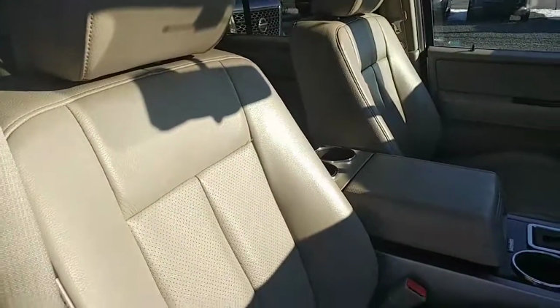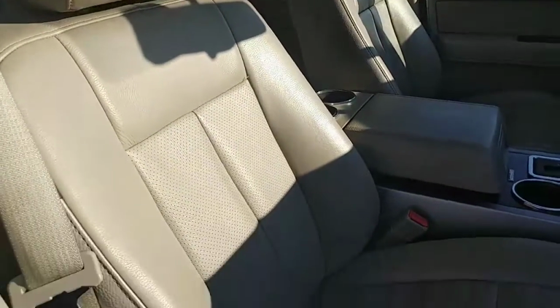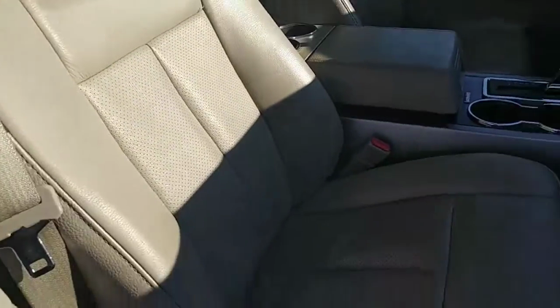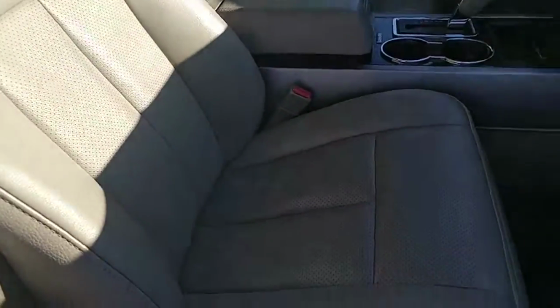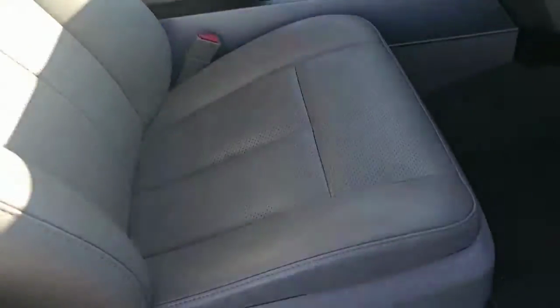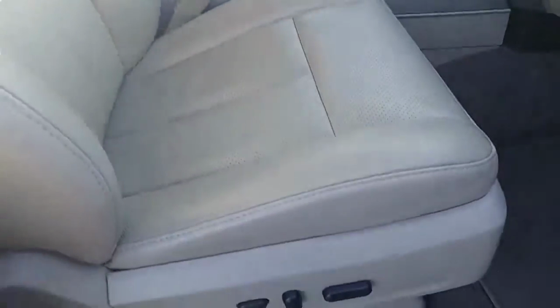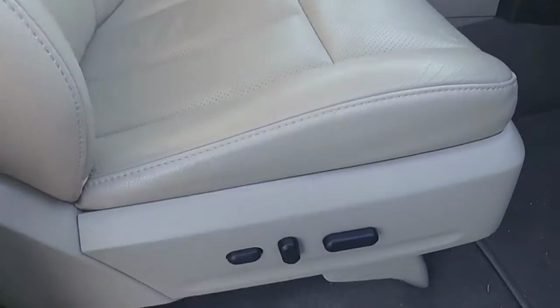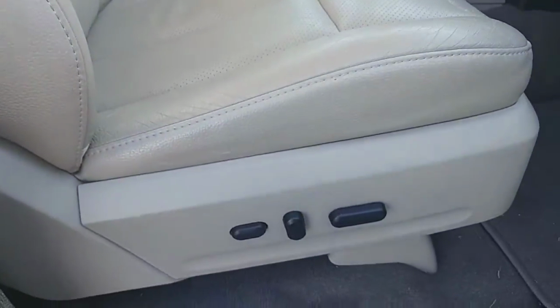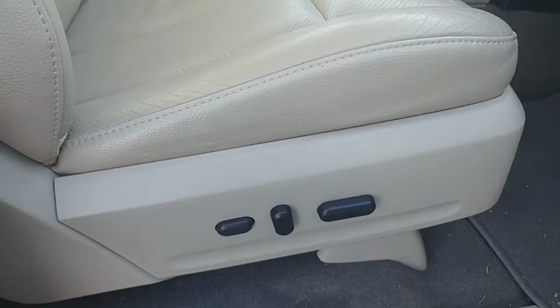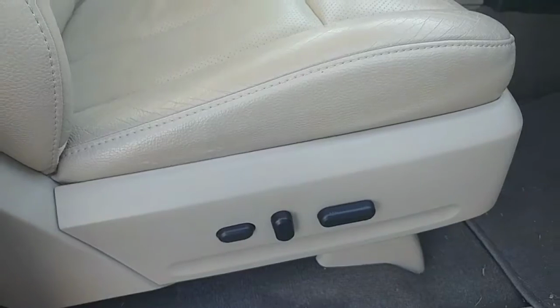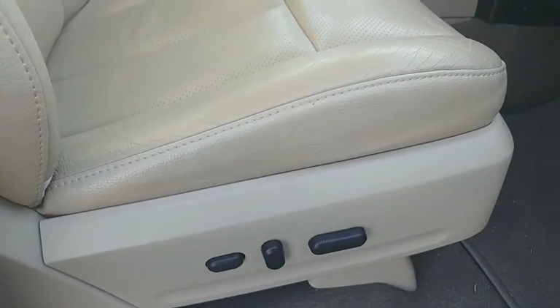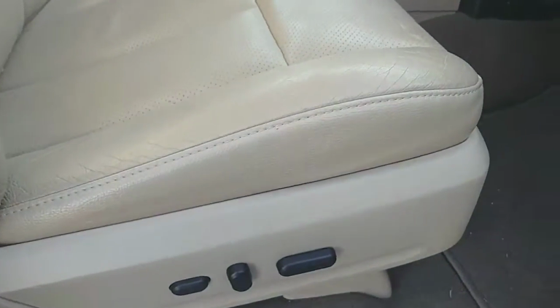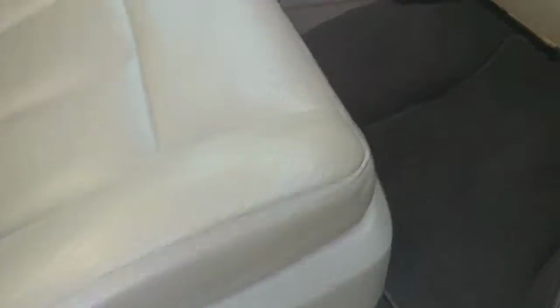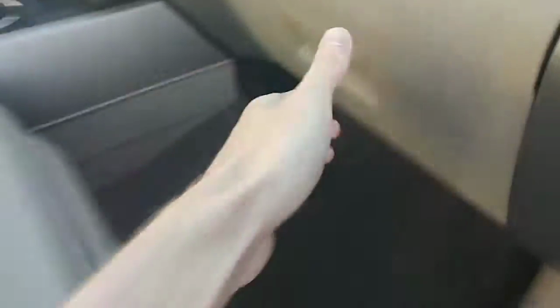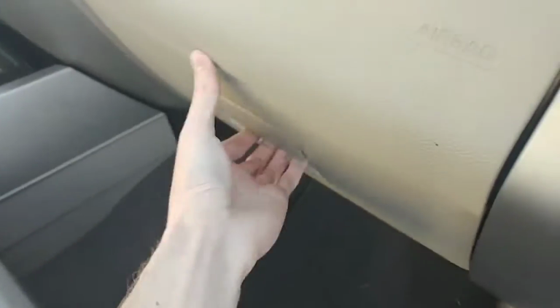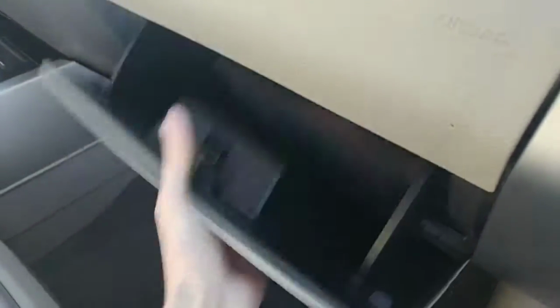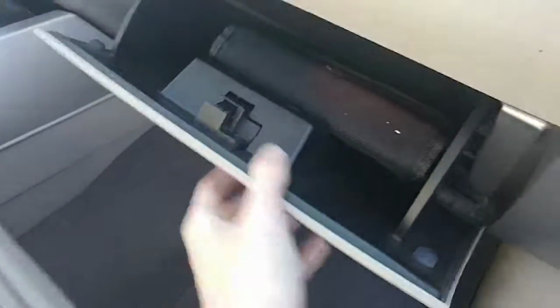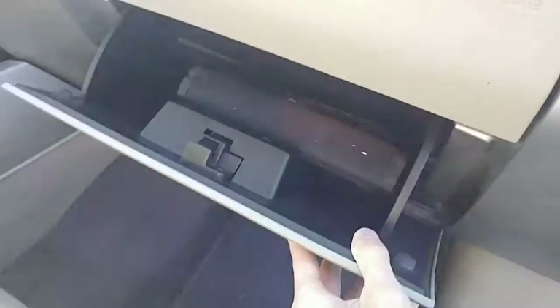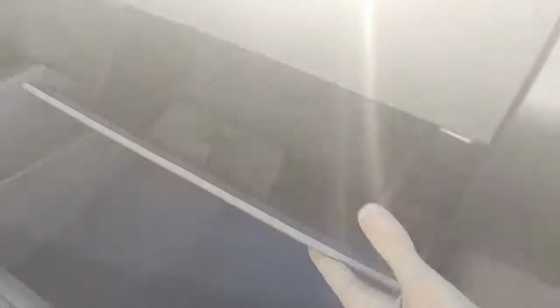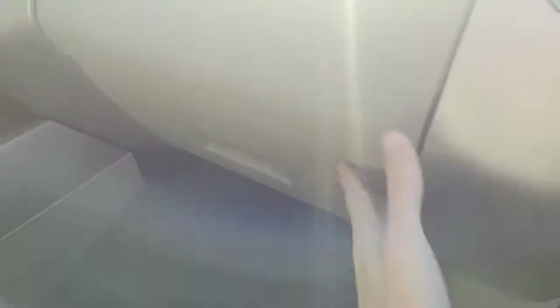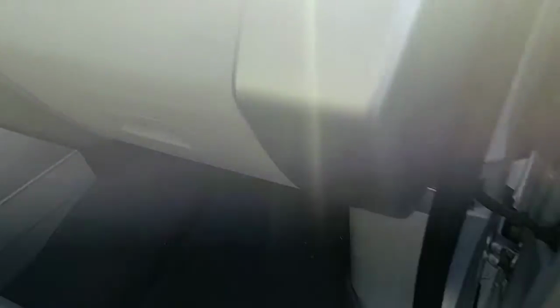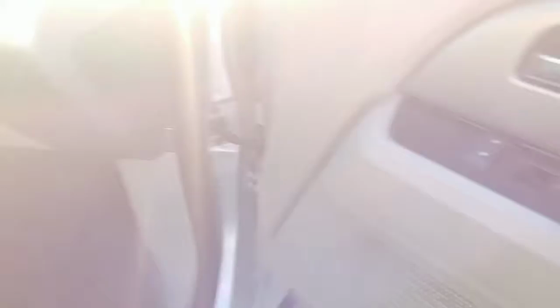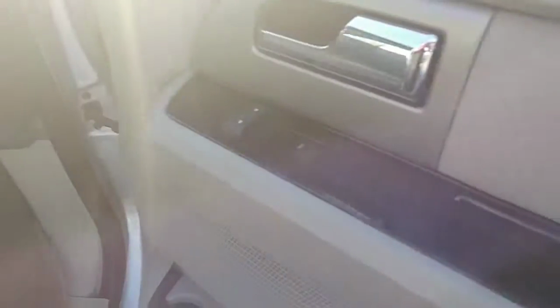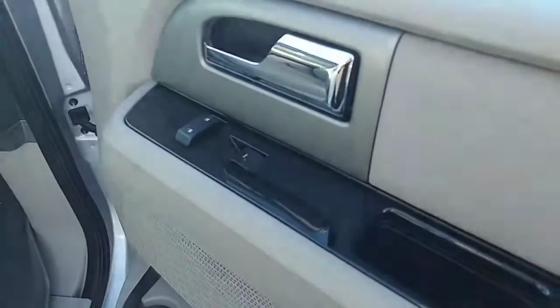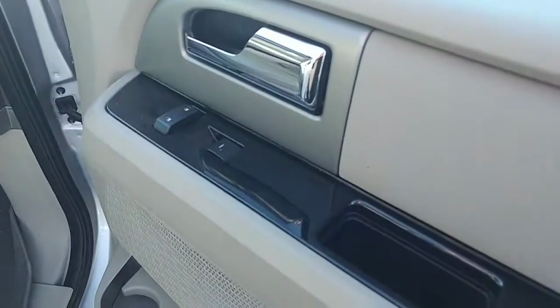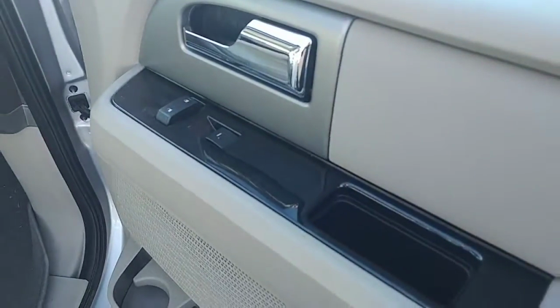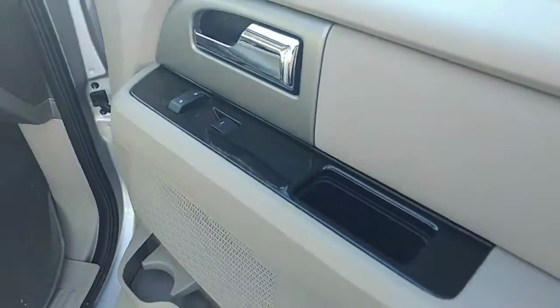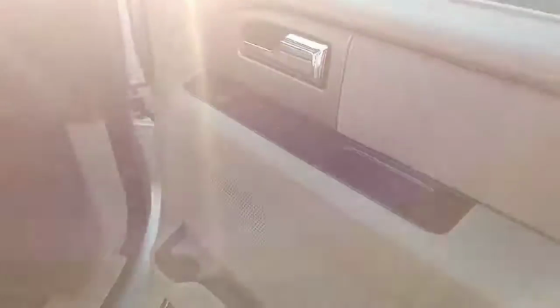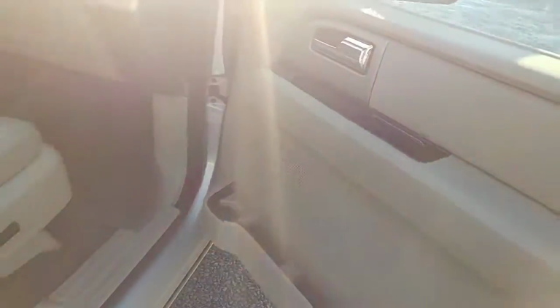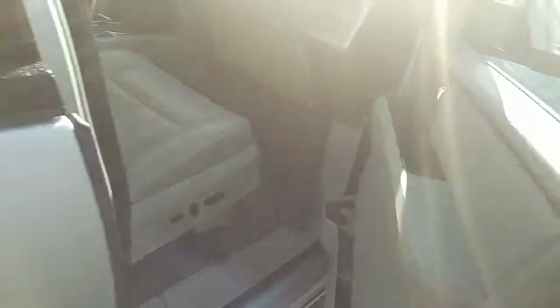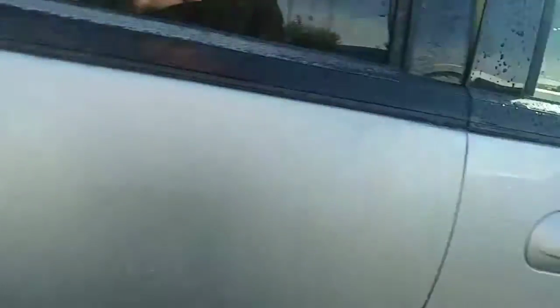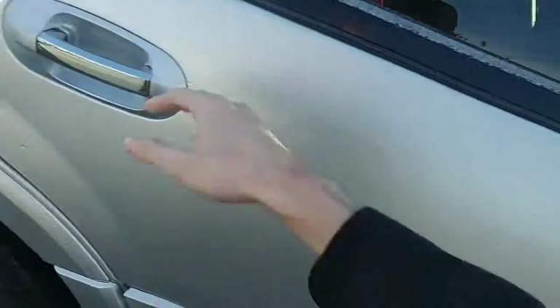As I mentioned, it is a leather interior. You do have power driver and passenger seats in this vehicle. There's the glove box there, and of course power locks and windows on the passenger side, and your mirror controls will be on the other side.